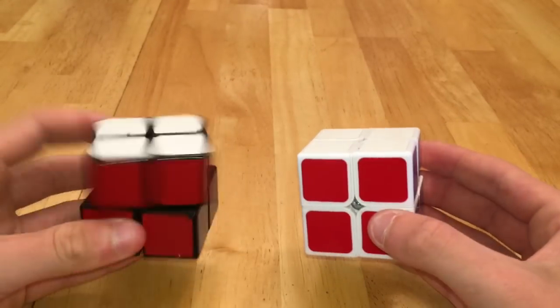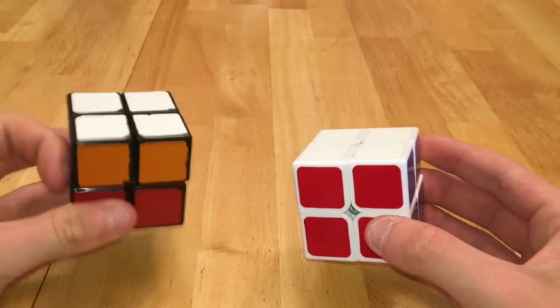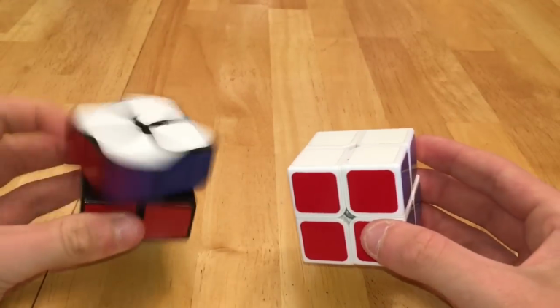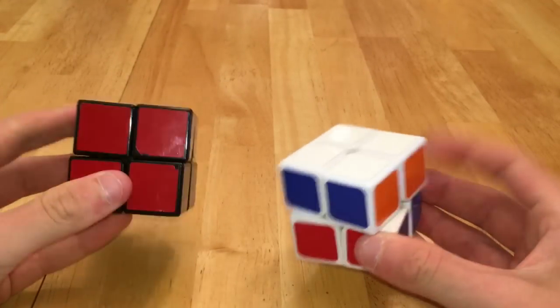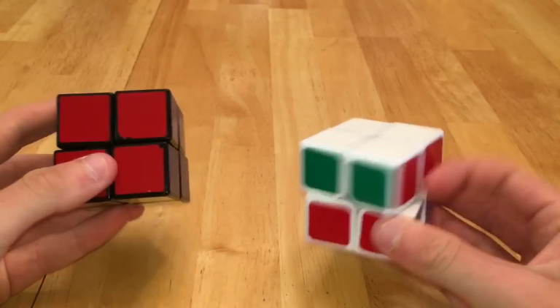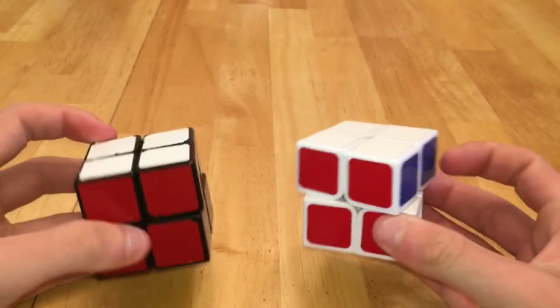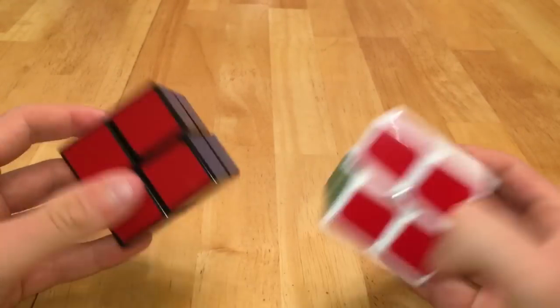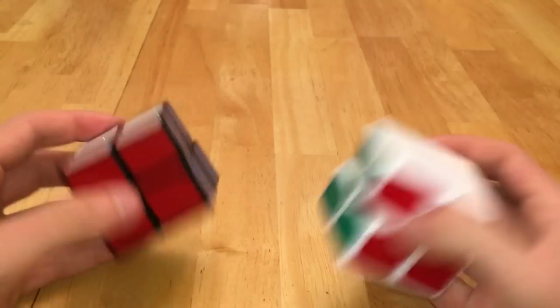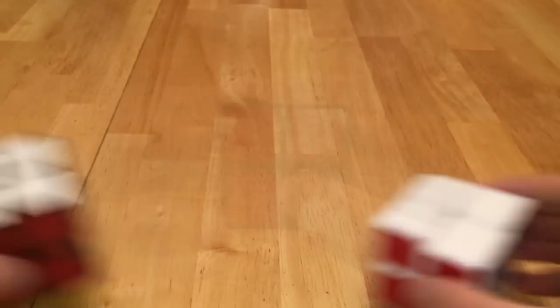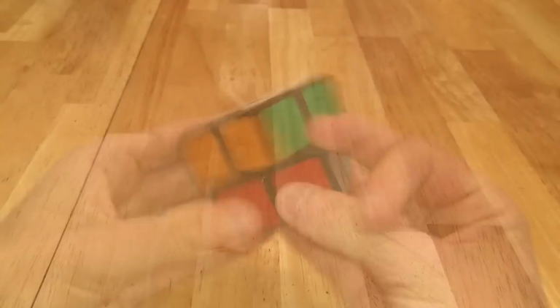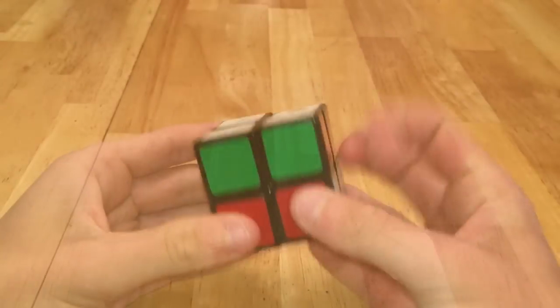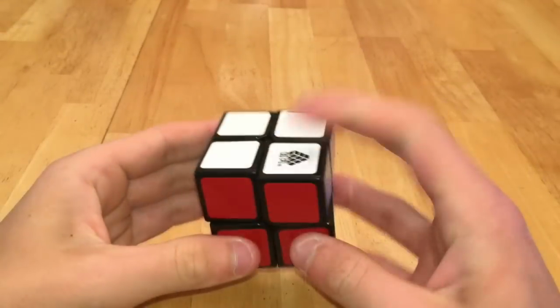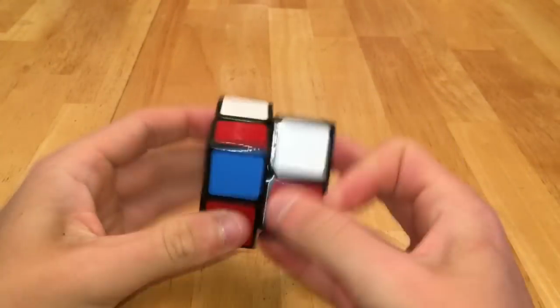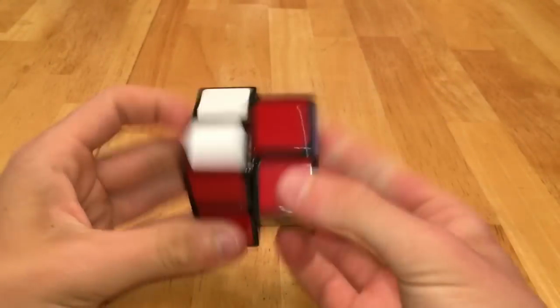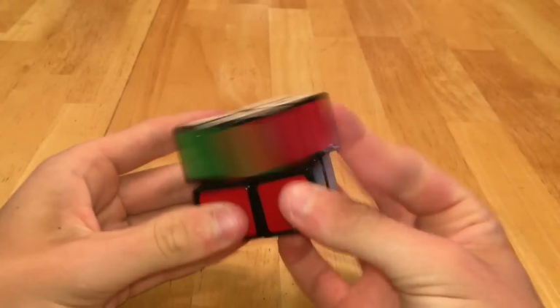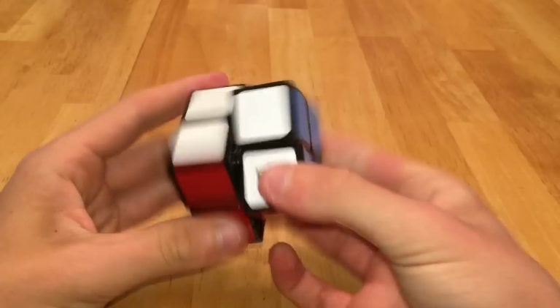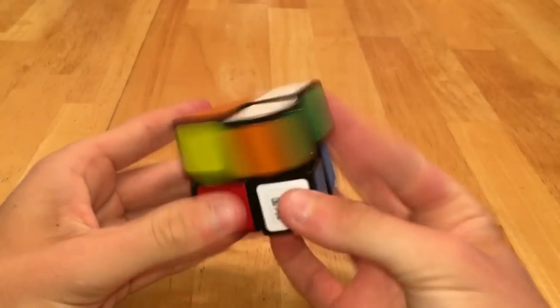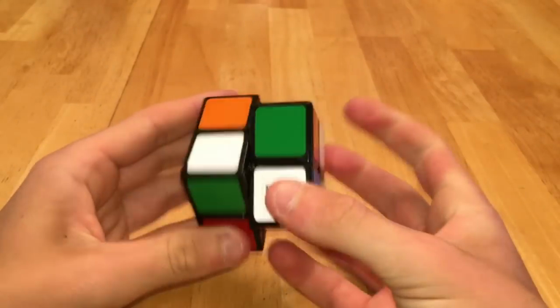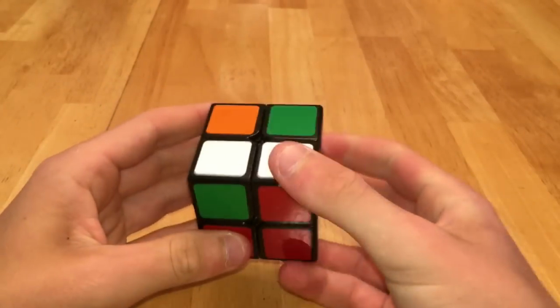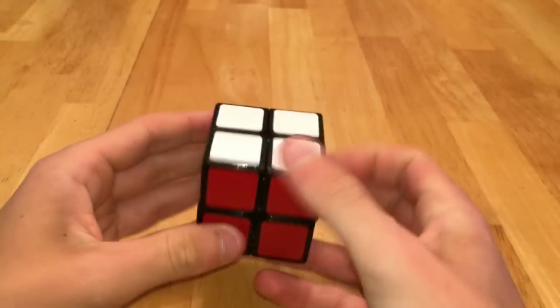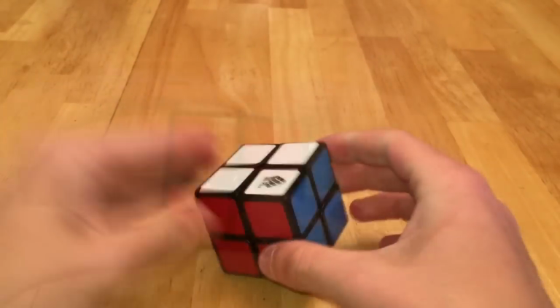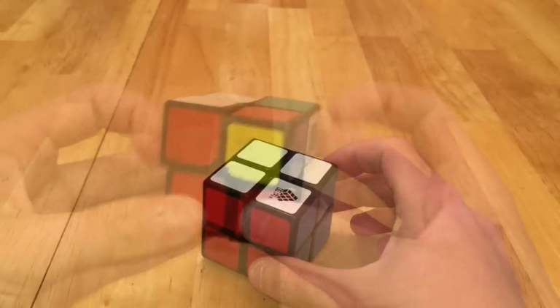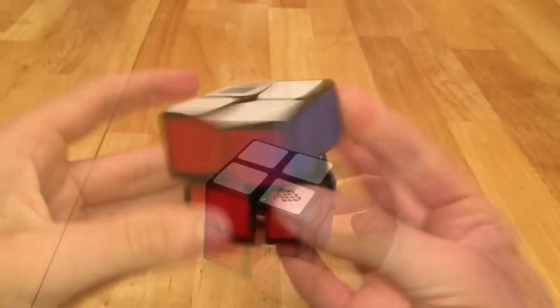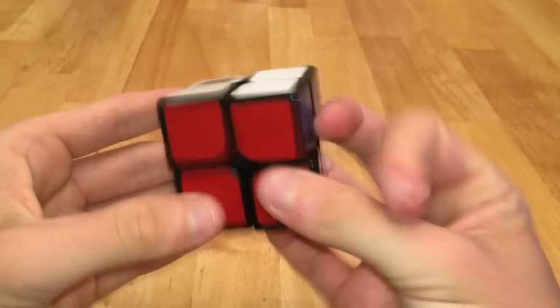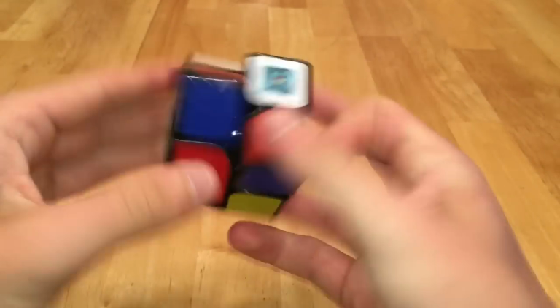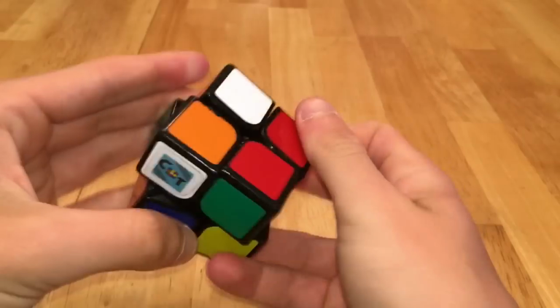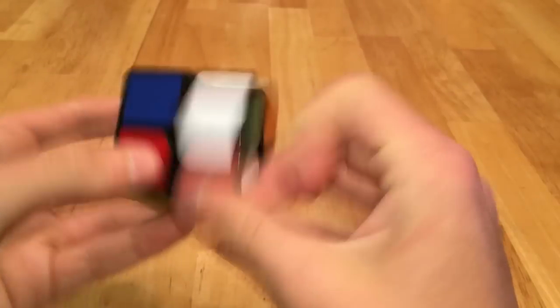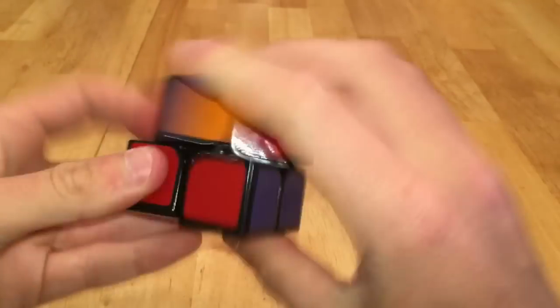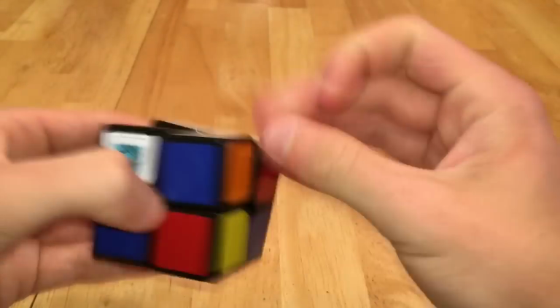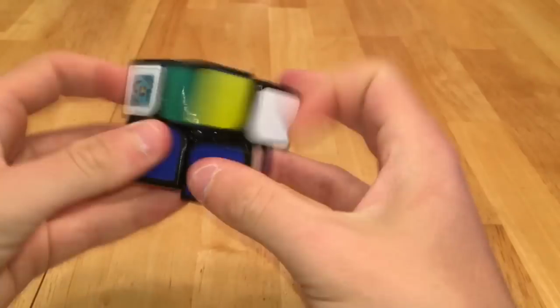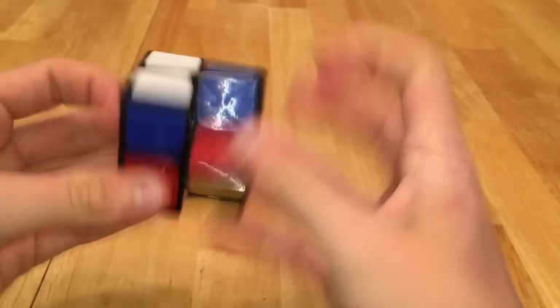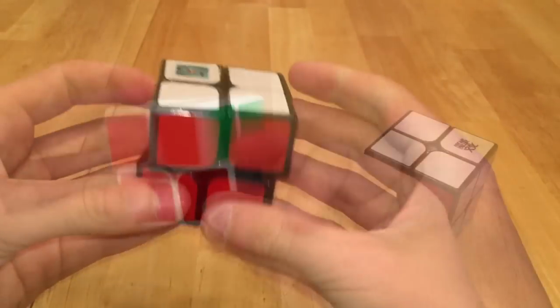I have two Shang Shao 2x2s, the original and the Aurora version. This is a Wit 2 version 1, a great cube and my backup main. This is my main speed cube, the original plastic Dian 2x2.